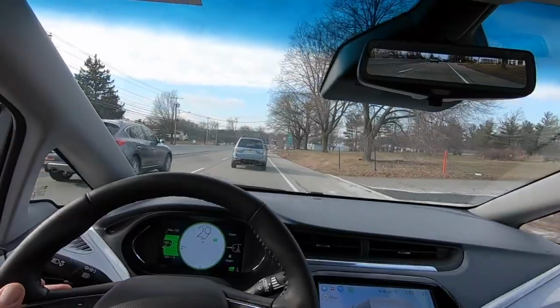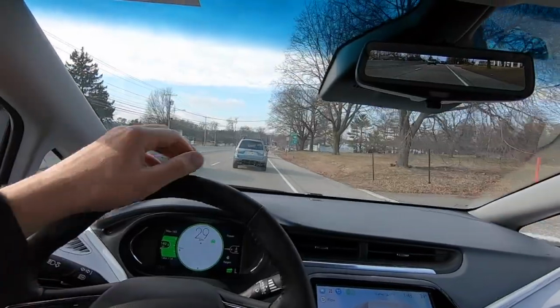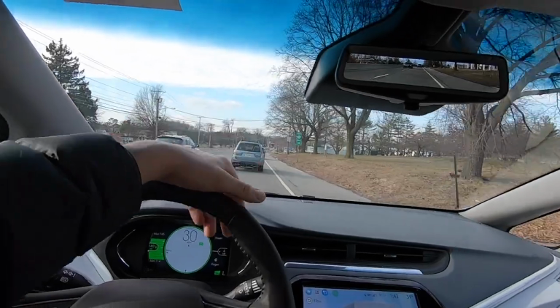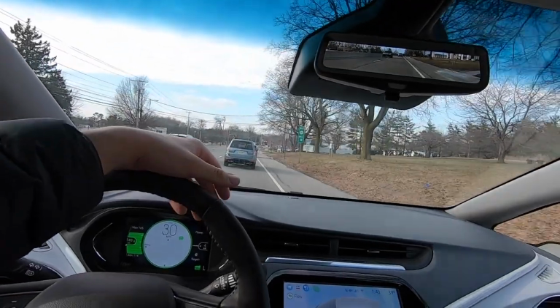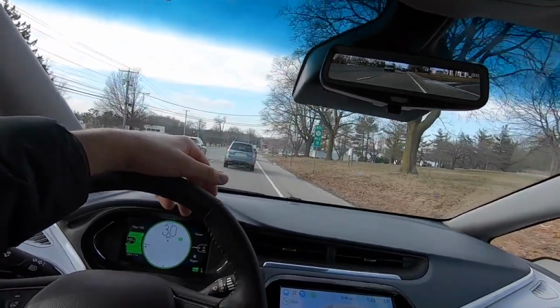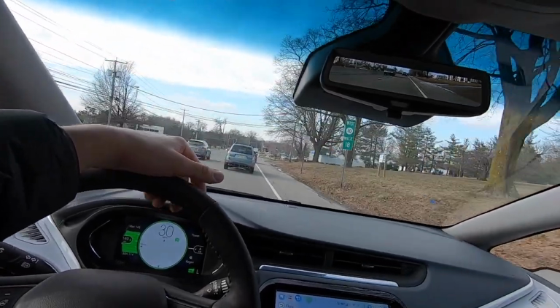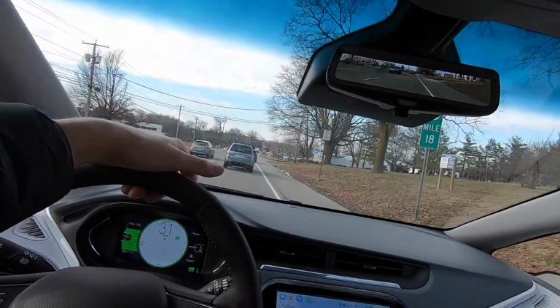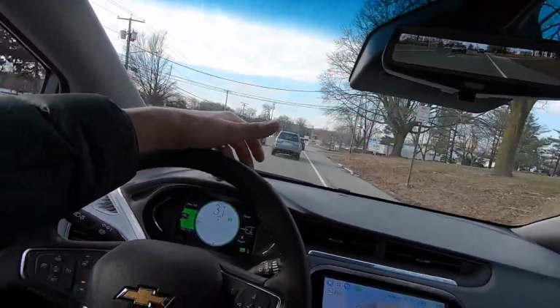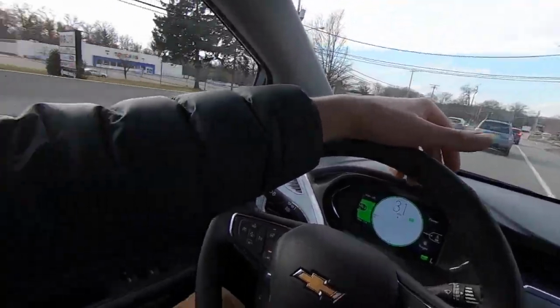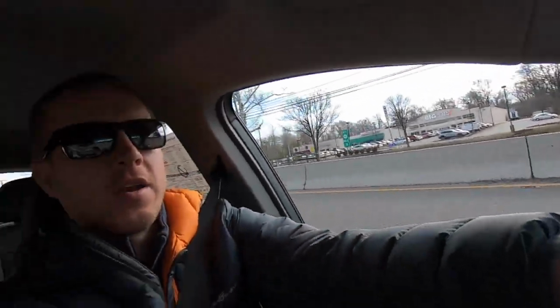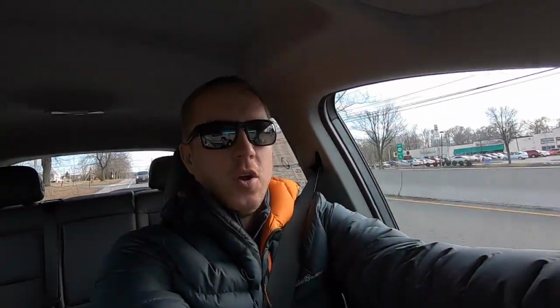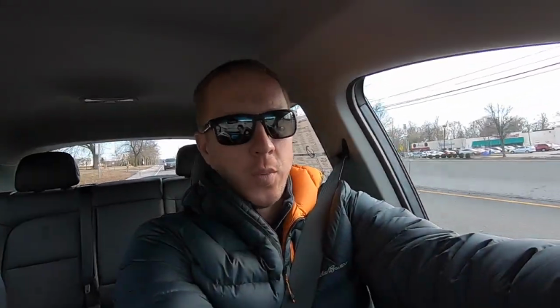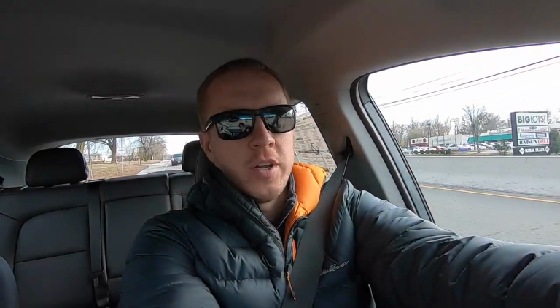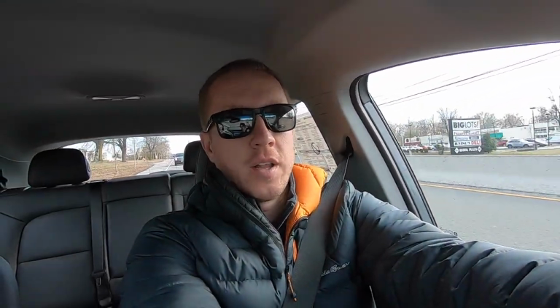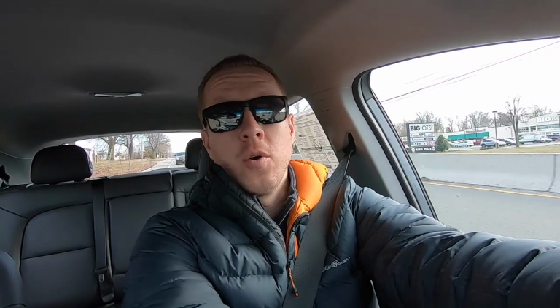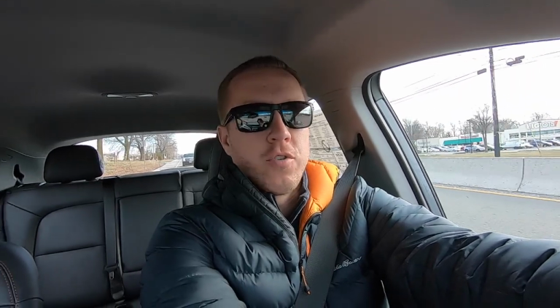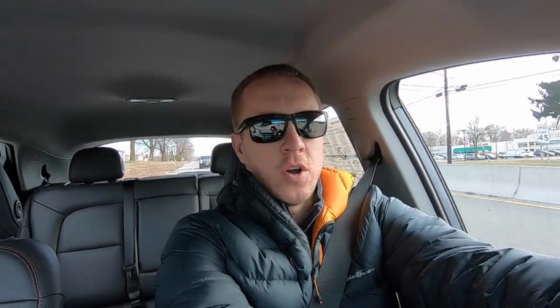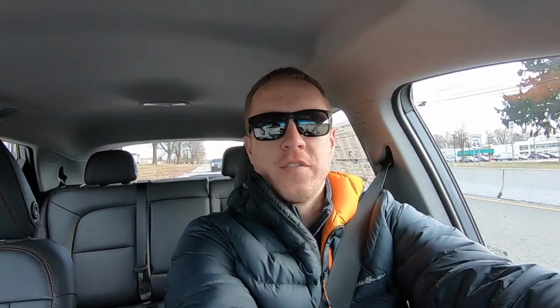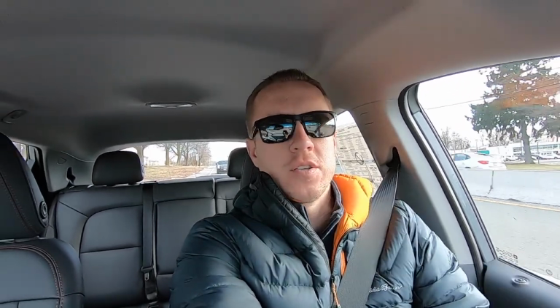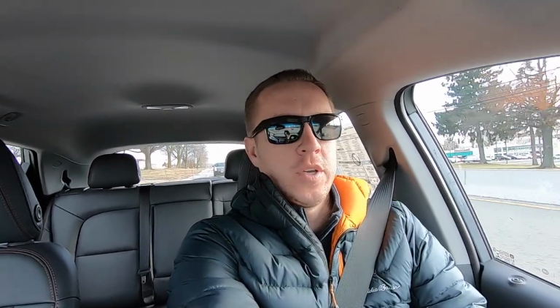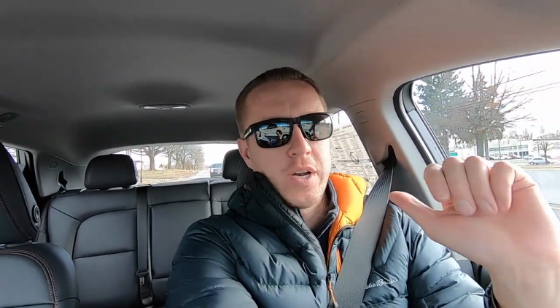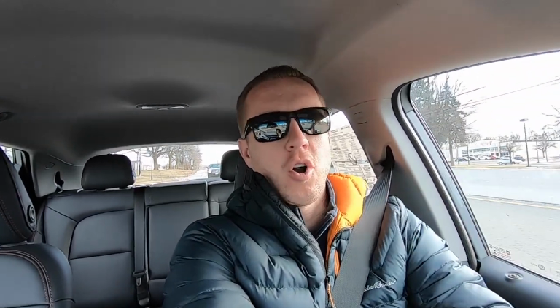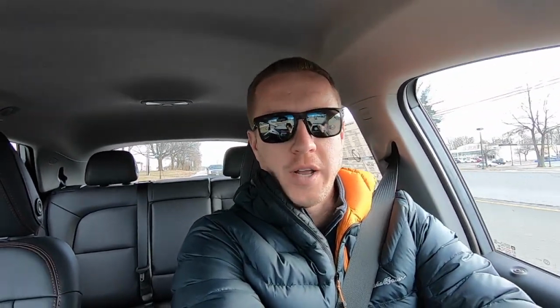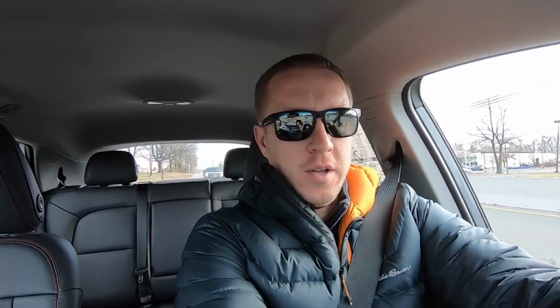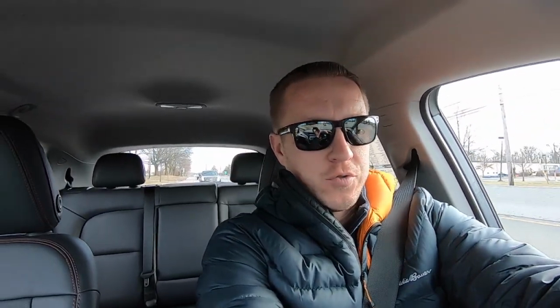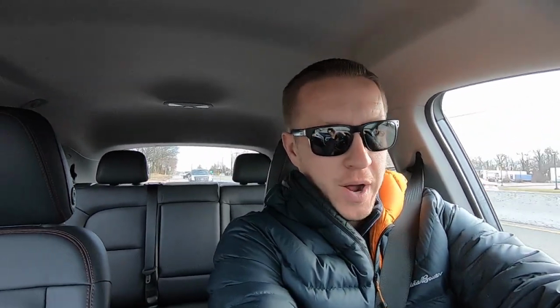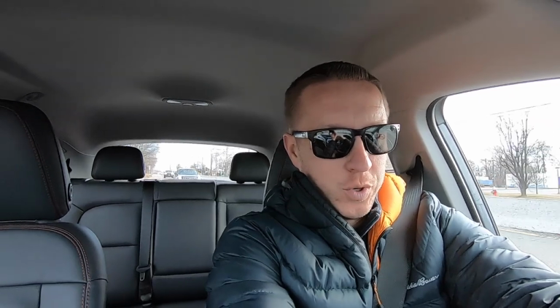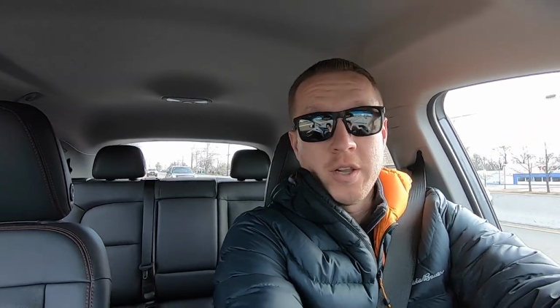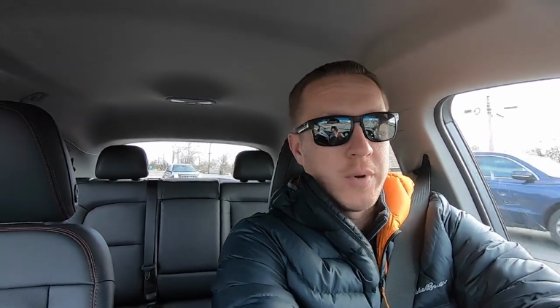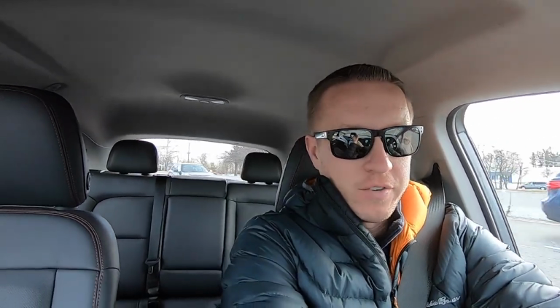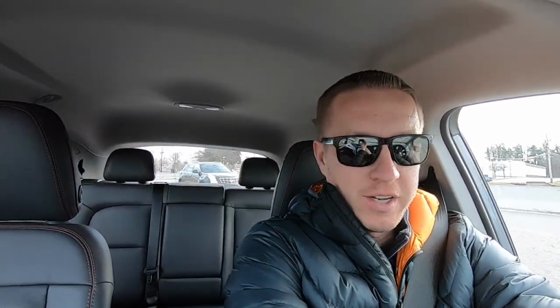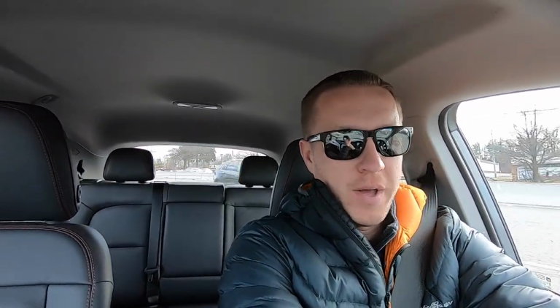One question you may have: when you use the regenerative braking paddle, or when you're driving in Low, as the vehicle is slowing your brake lights are coming on — so drivers behind you will know you're slowing down even though you're not hitting the brake pedal.